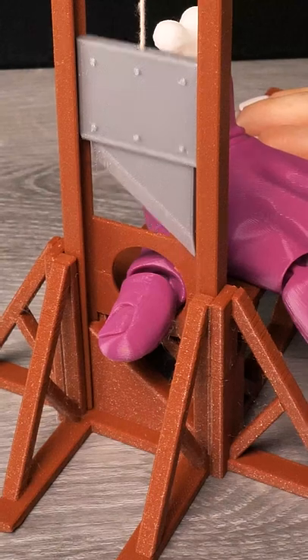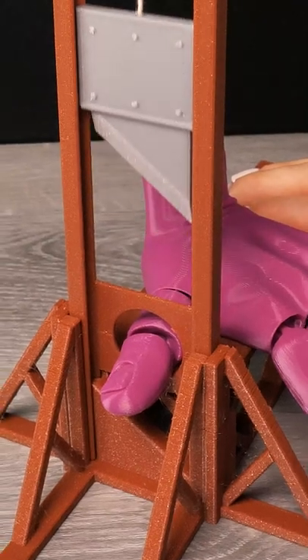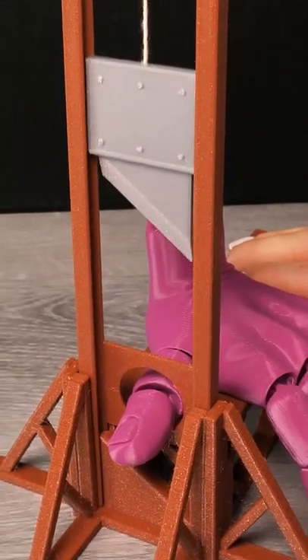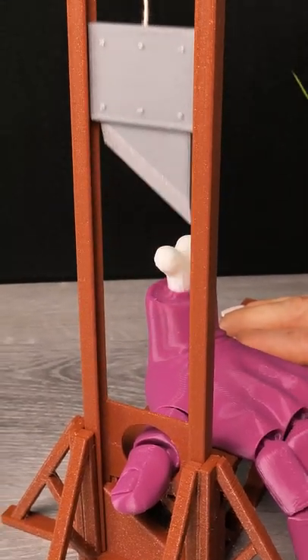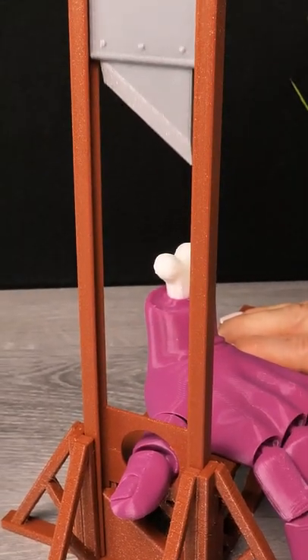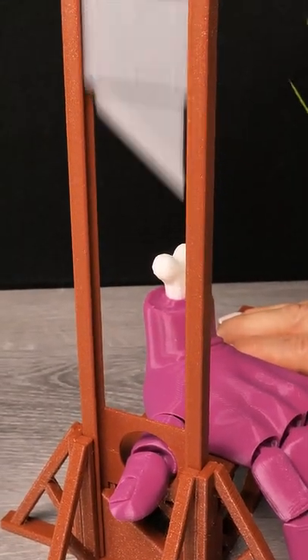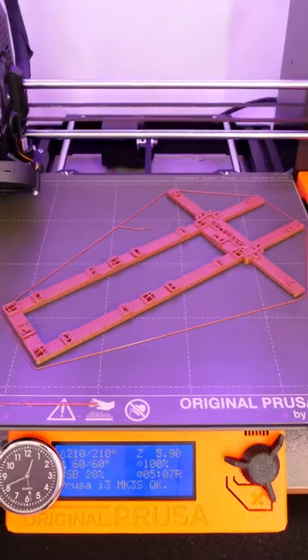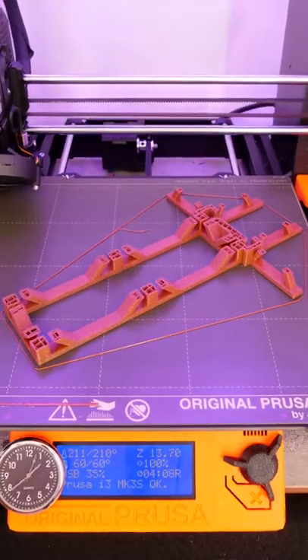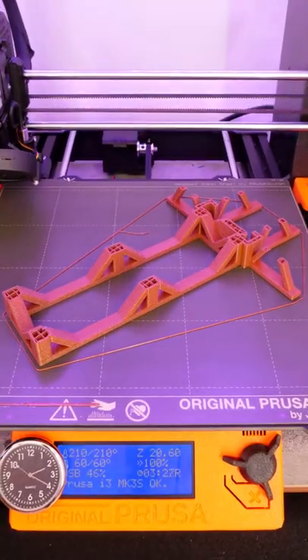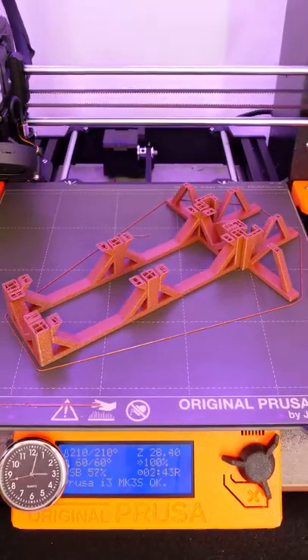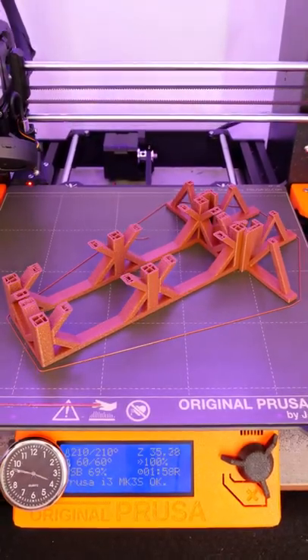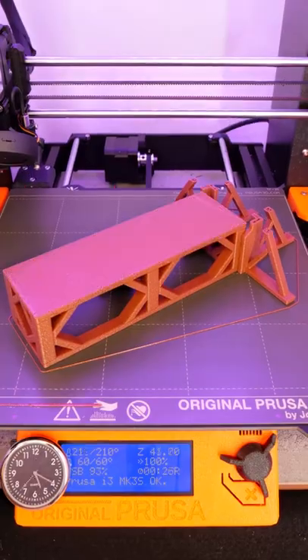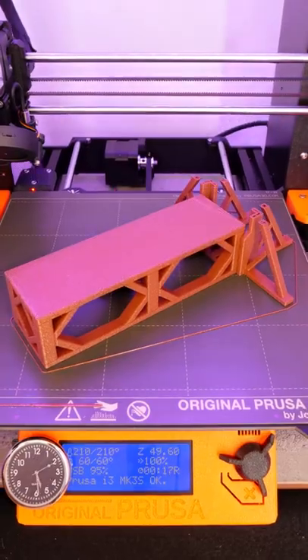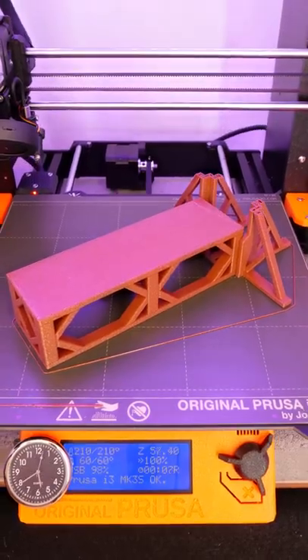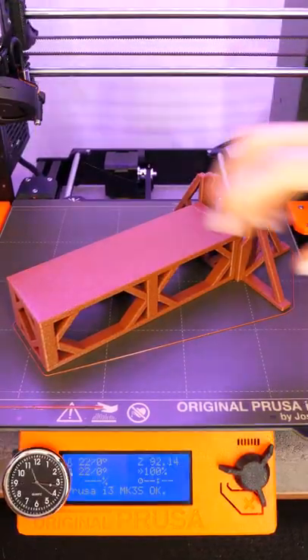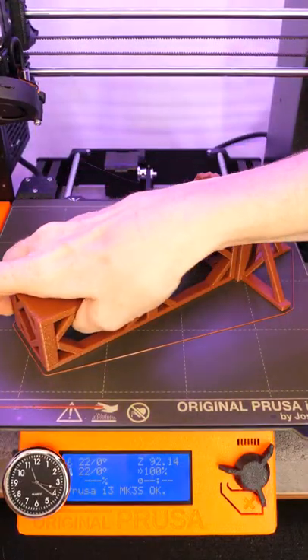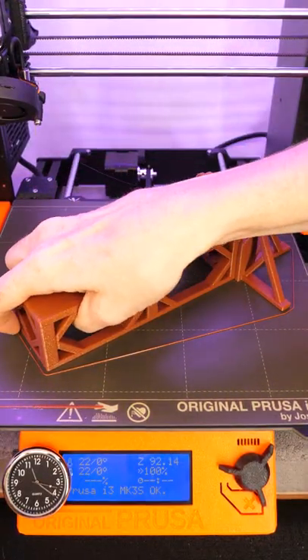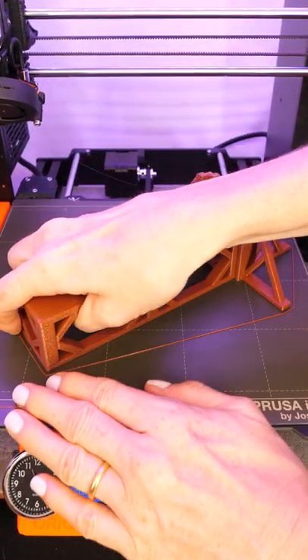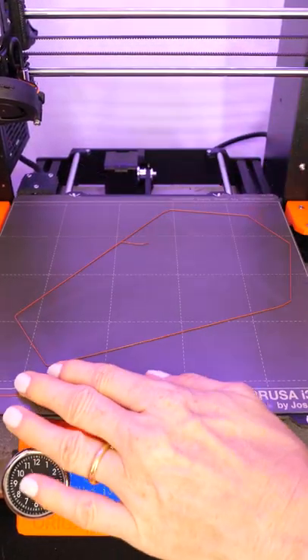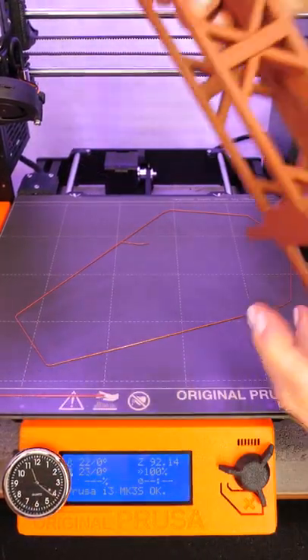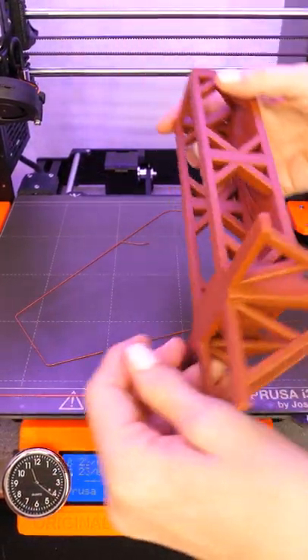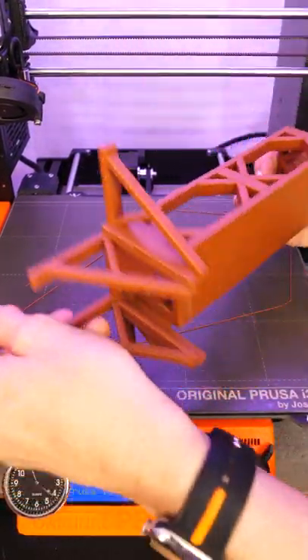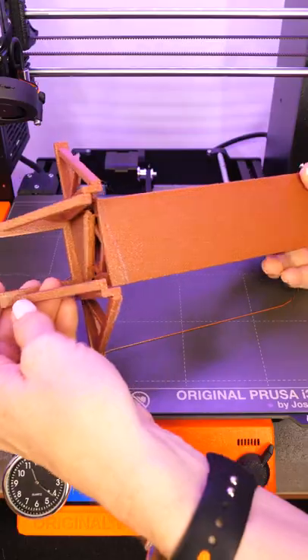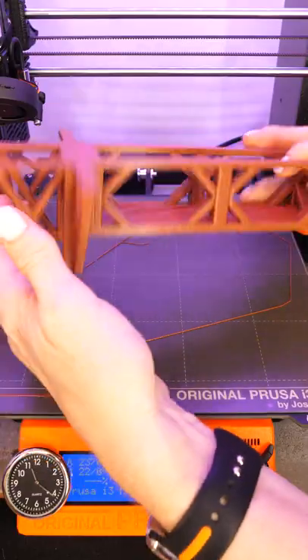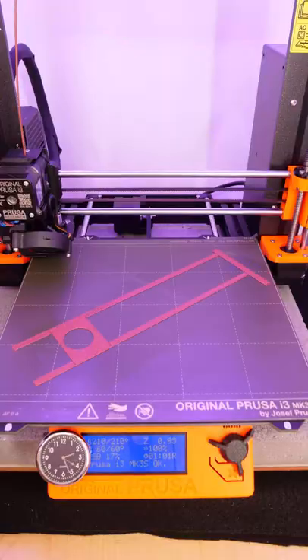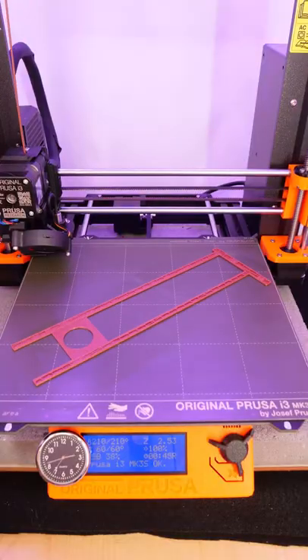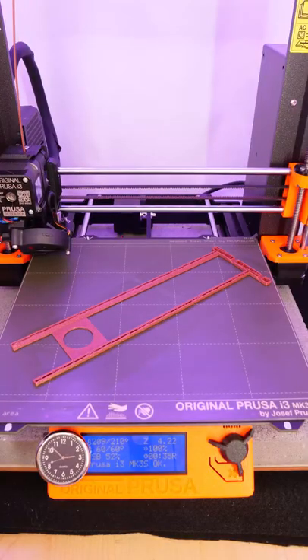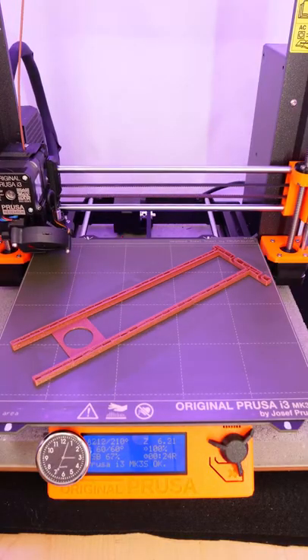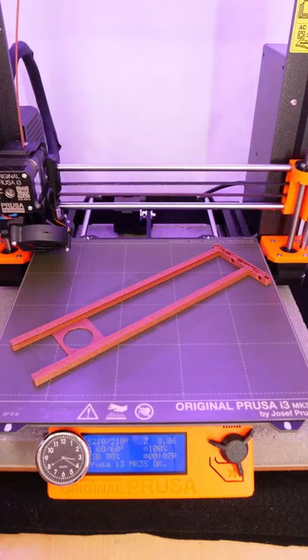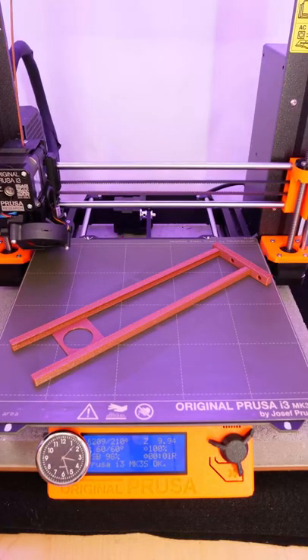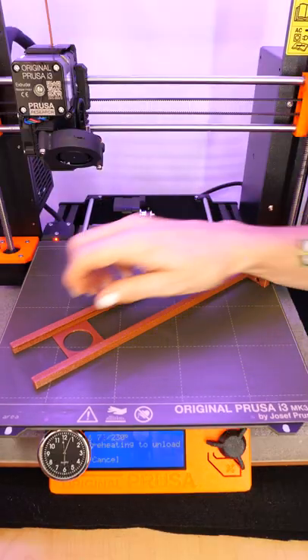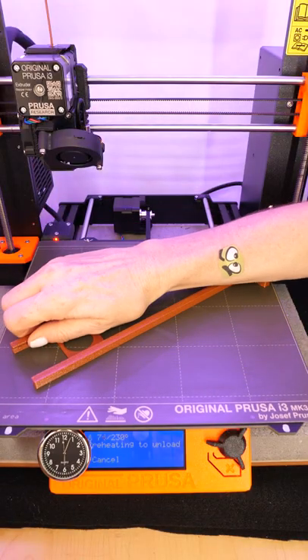This is Form Futura's Mercury Brown Galaxy PLA and this is Madam Guillotine by Bugman140. This three-part model is printable on your printer, because who has time to set up a full-size guillotine for Halloween?